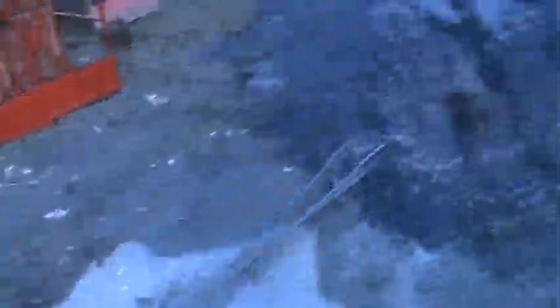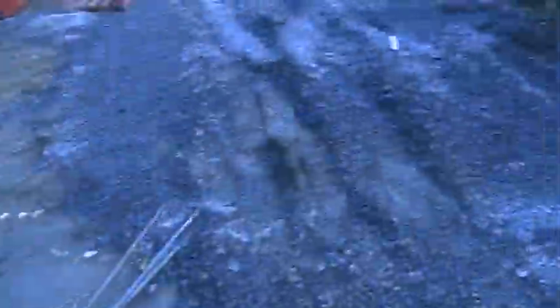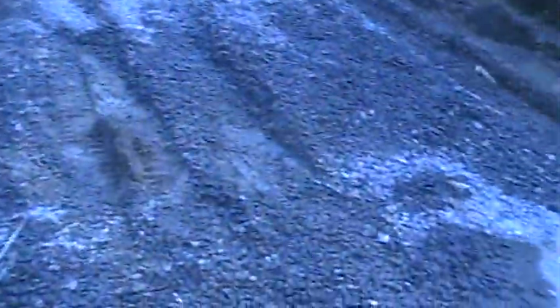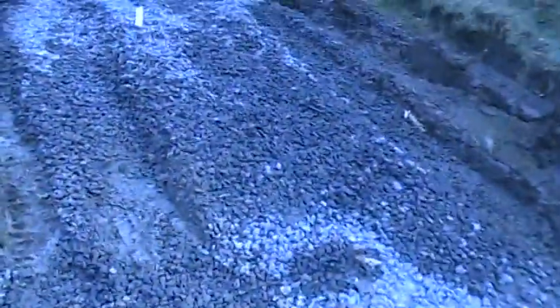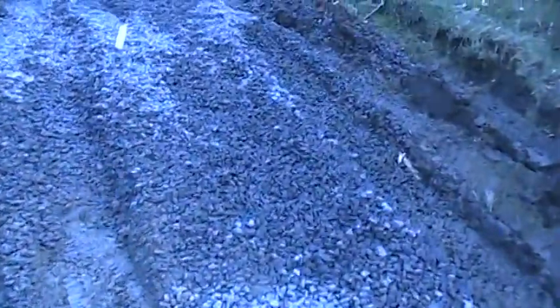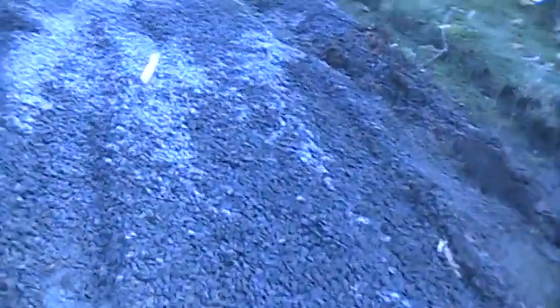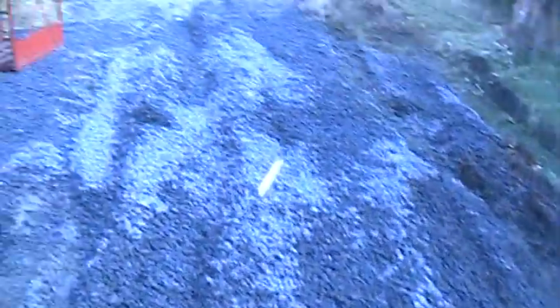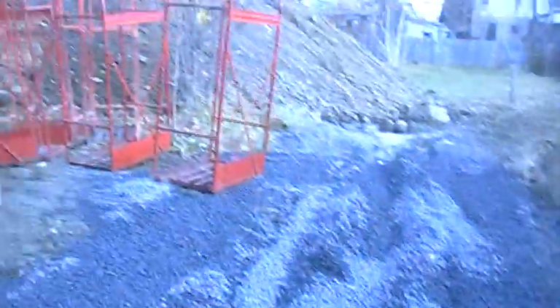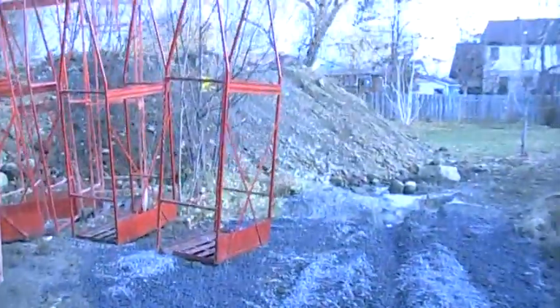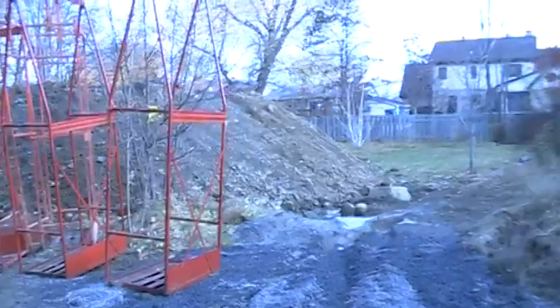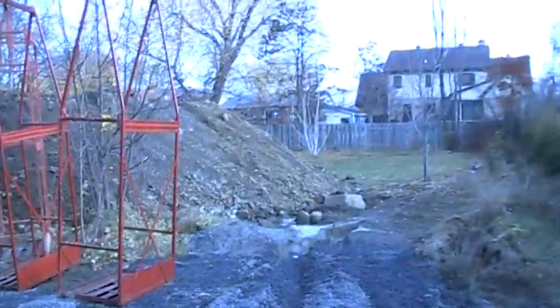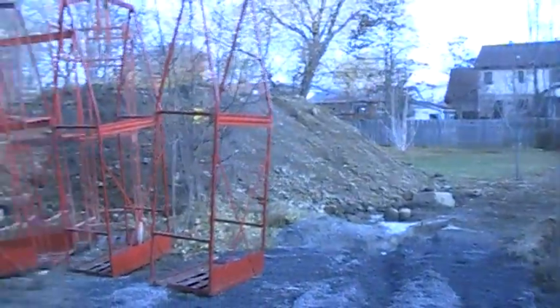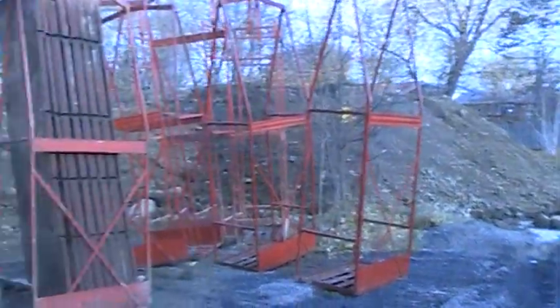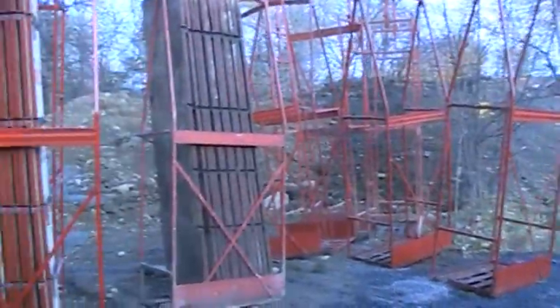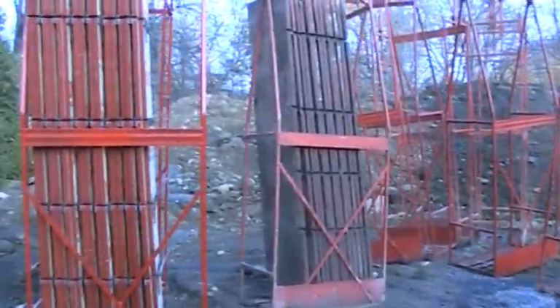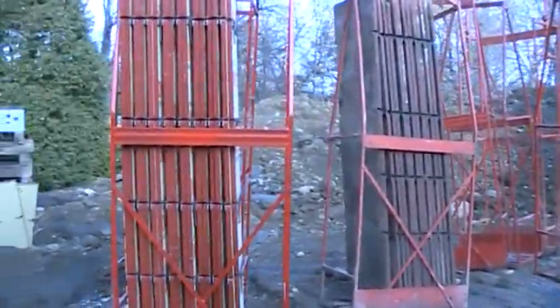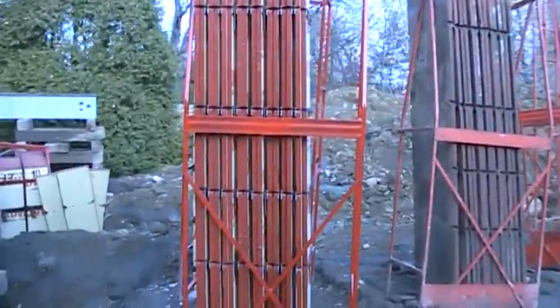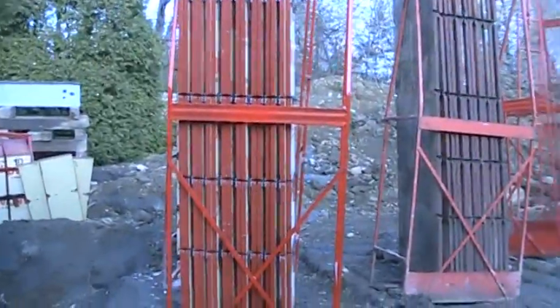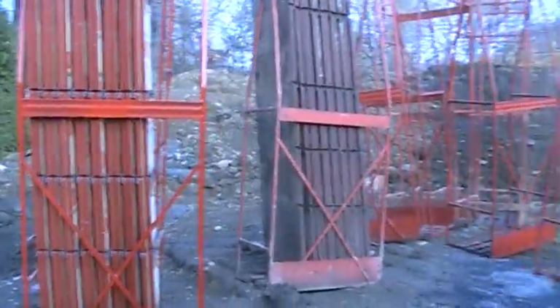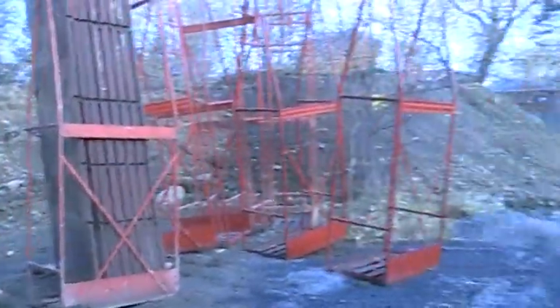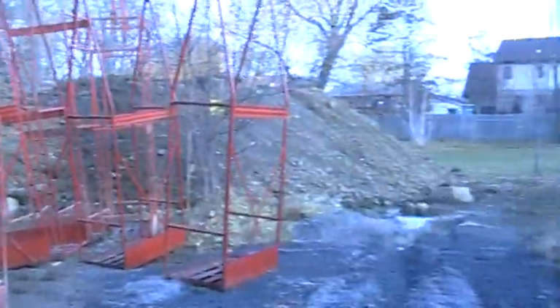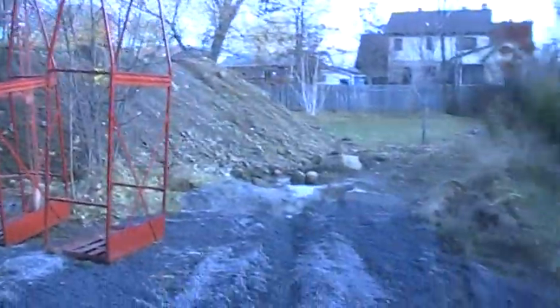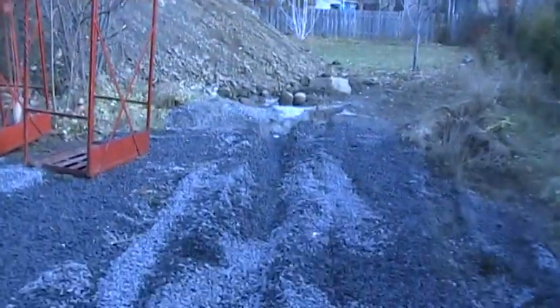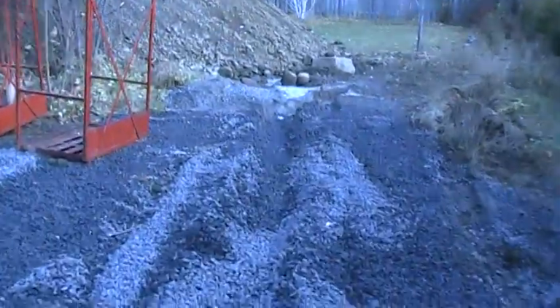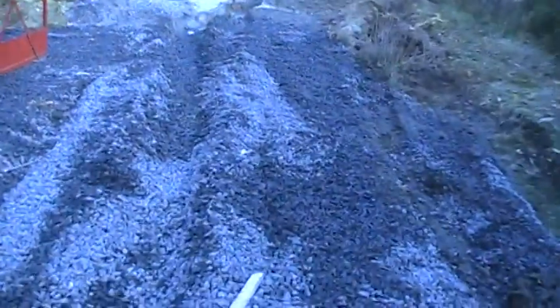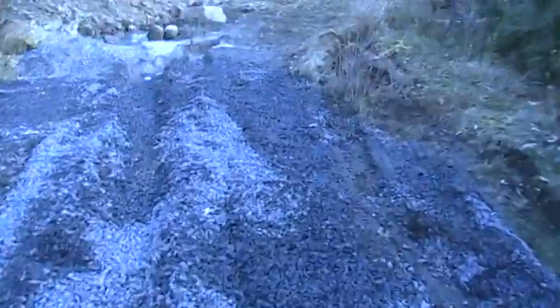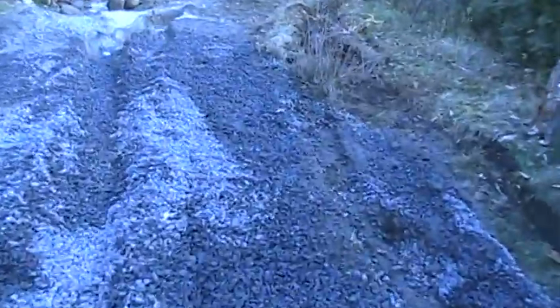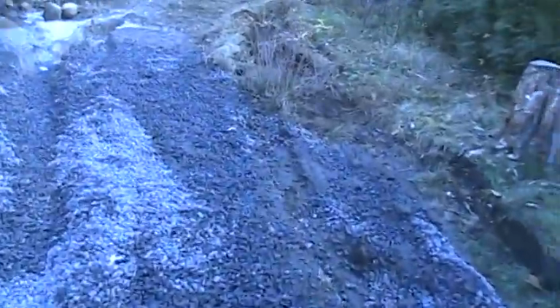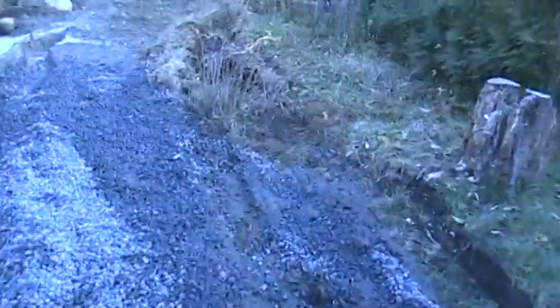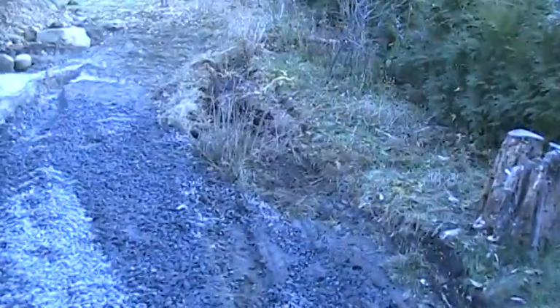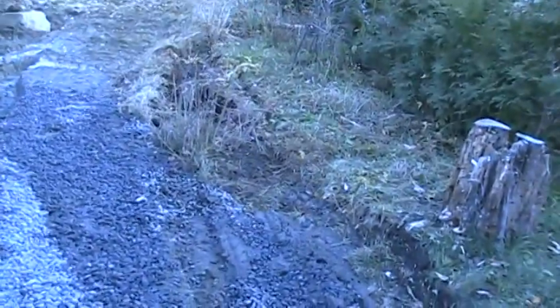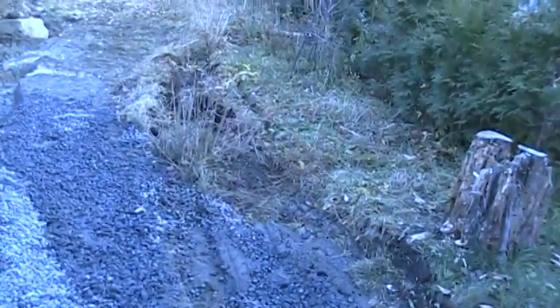I'll take a closer look. This is the mess in my backyard — this was once a flower bed.